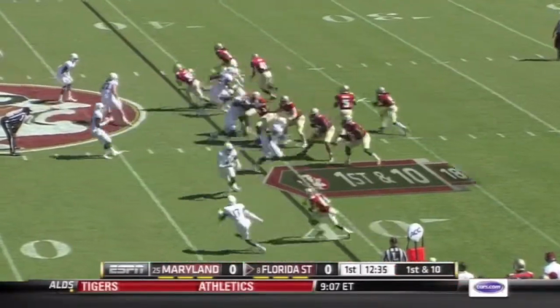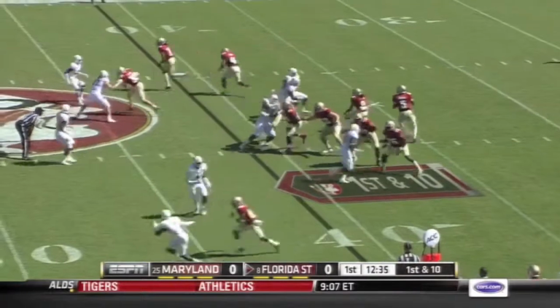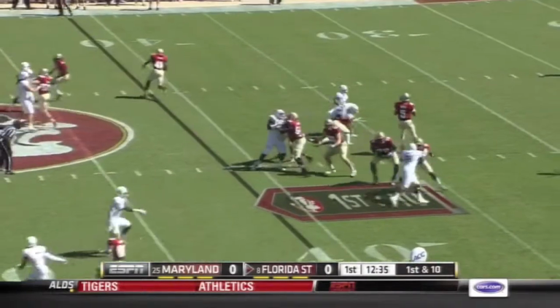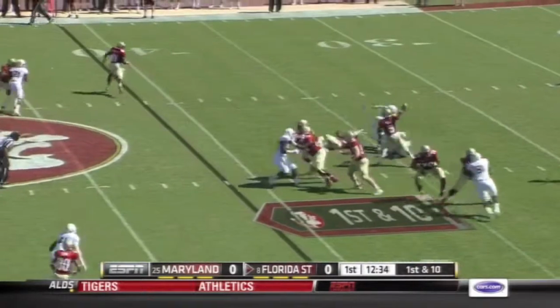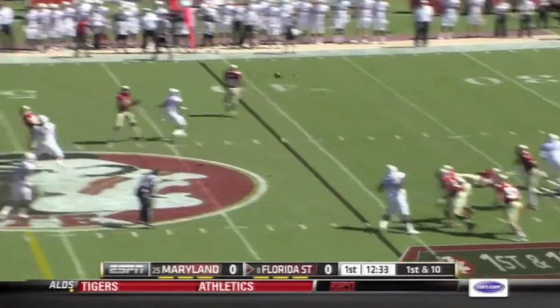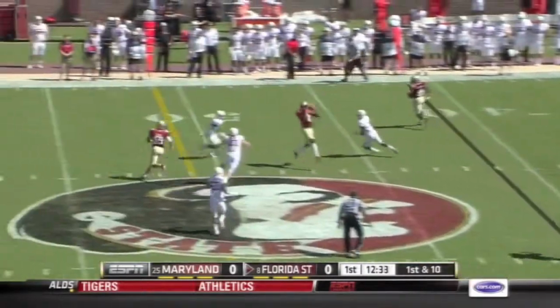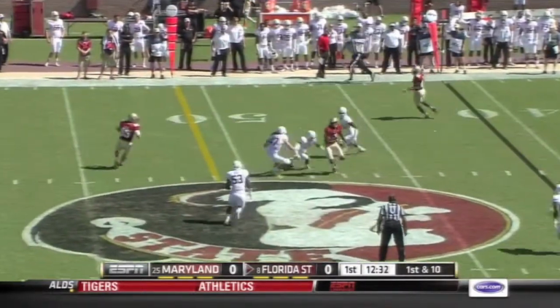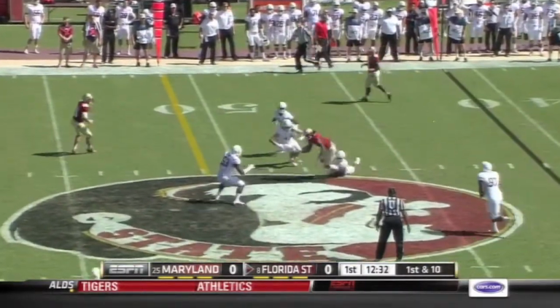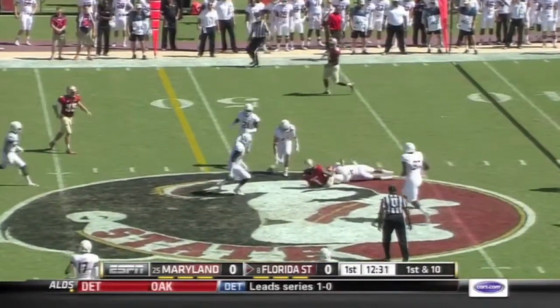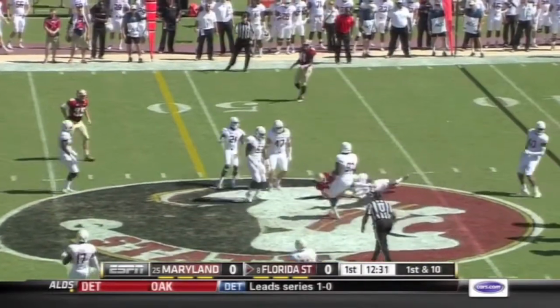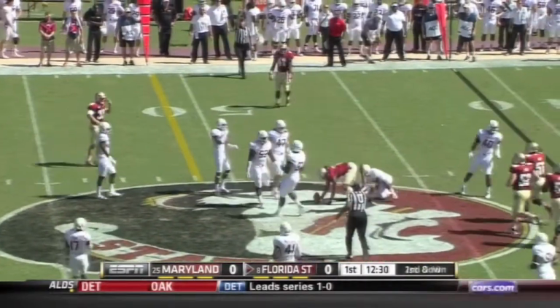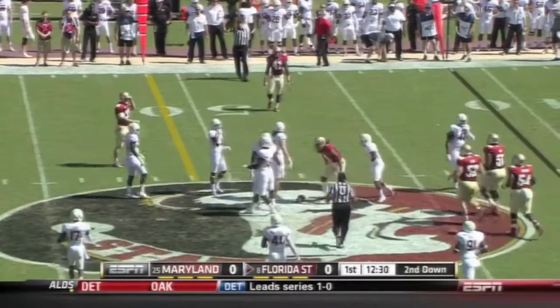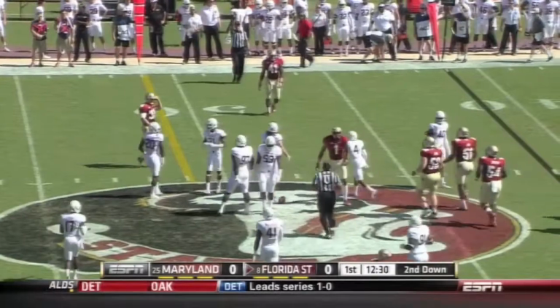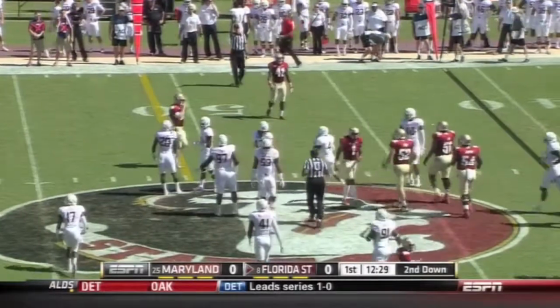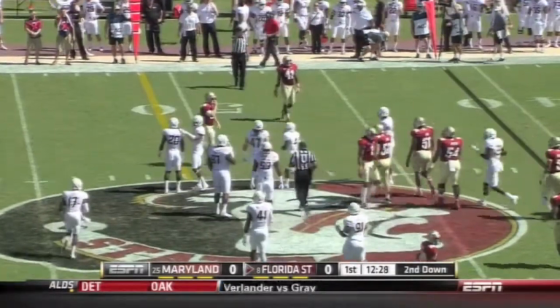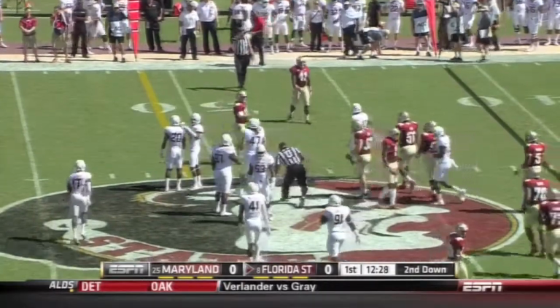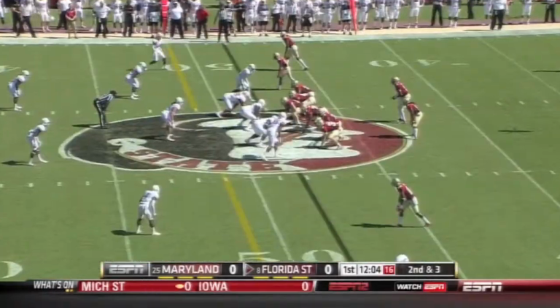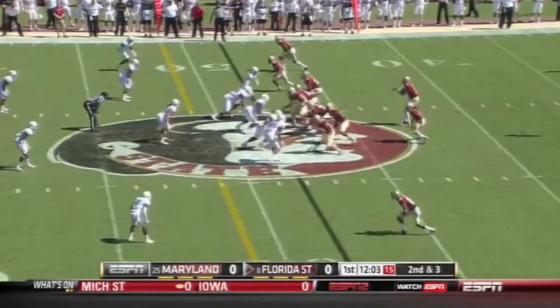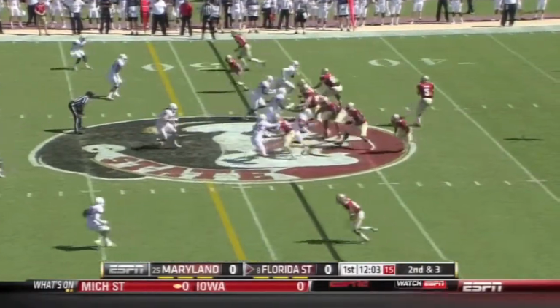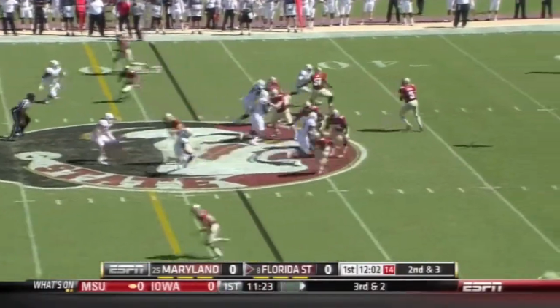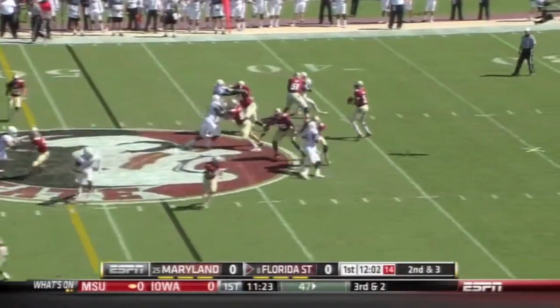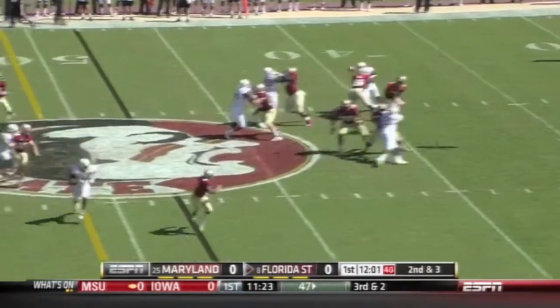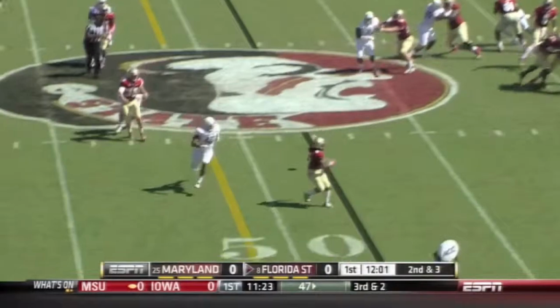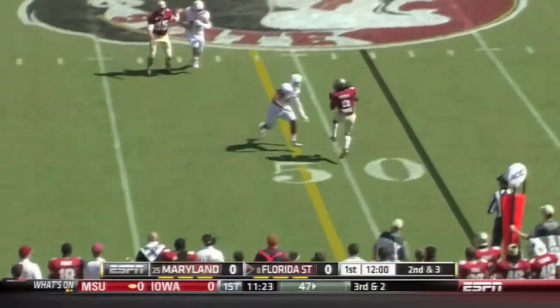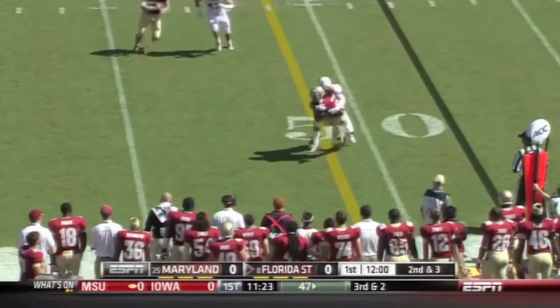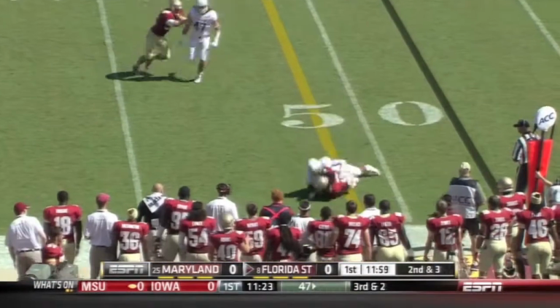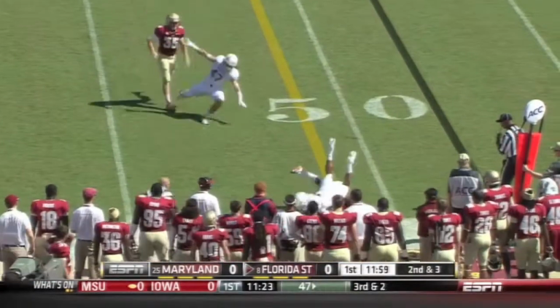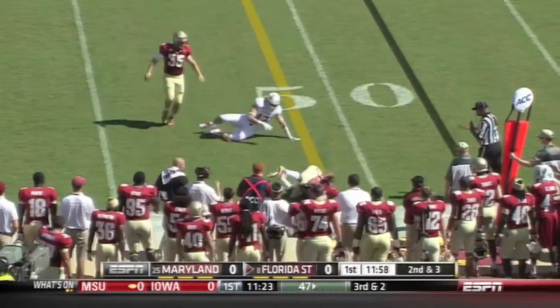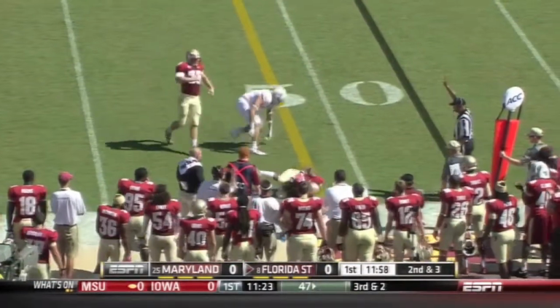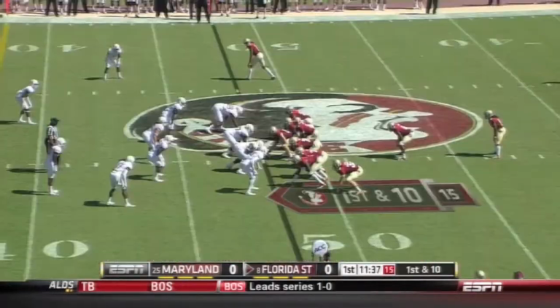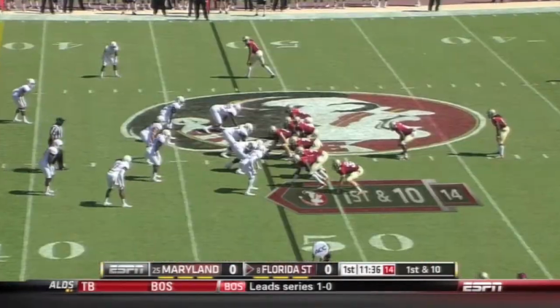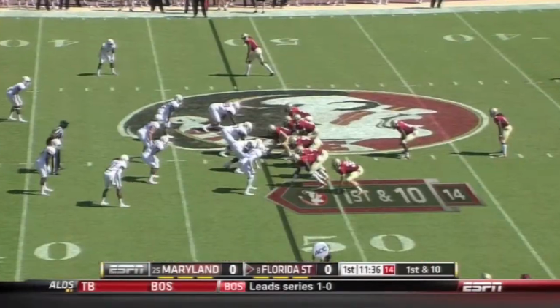Another pass play. And Winston fires to Kelvin Benjamin for about 6 yards. As Winston throws again and going for Devontae Freeman, tracked down in Maryland territory.